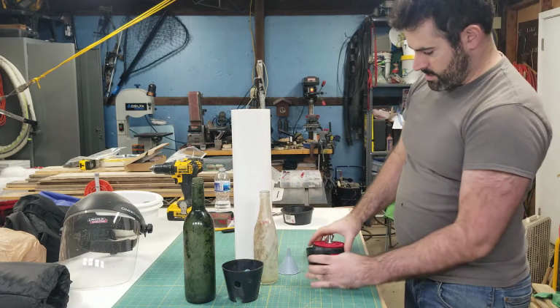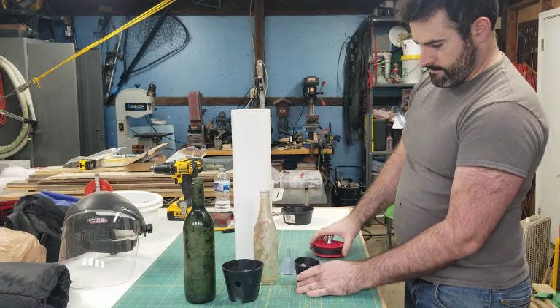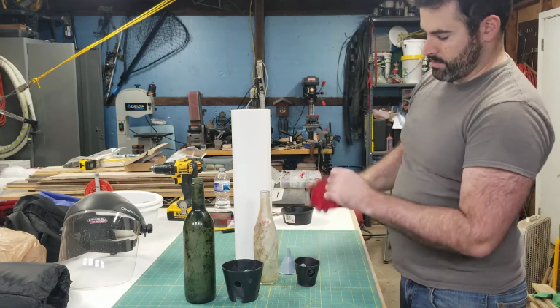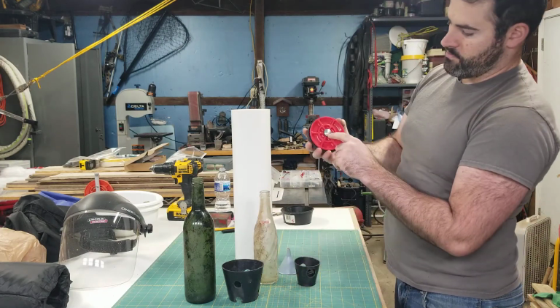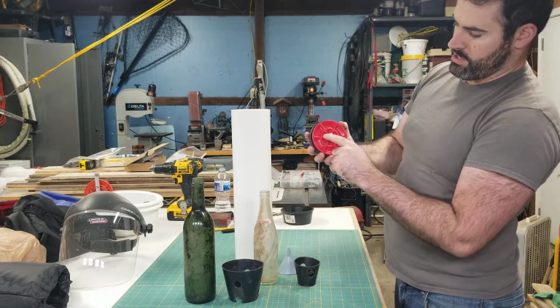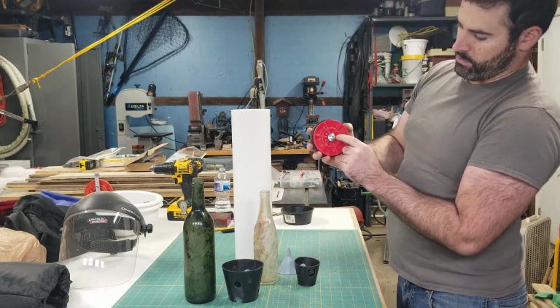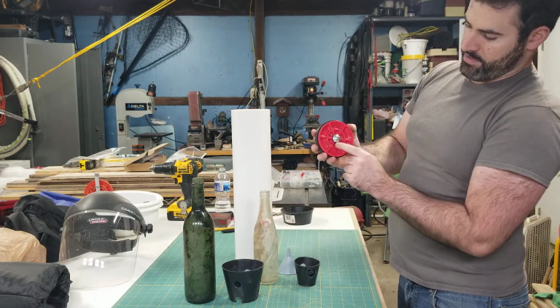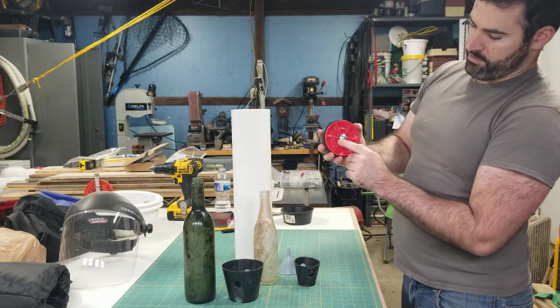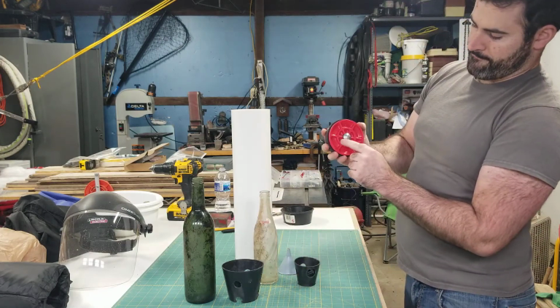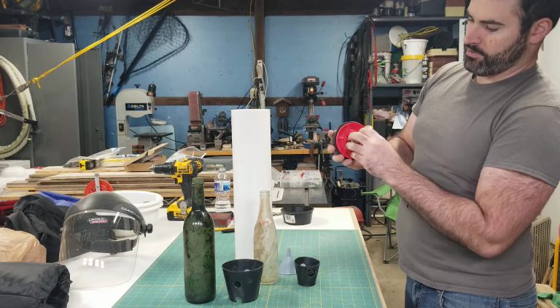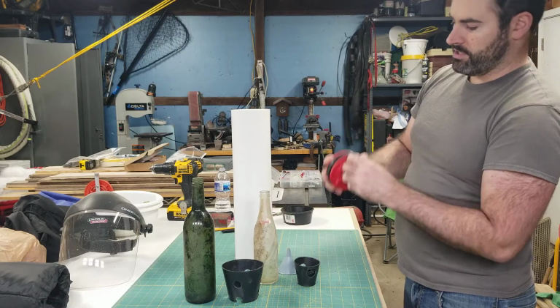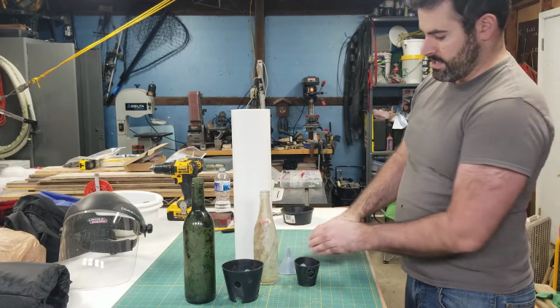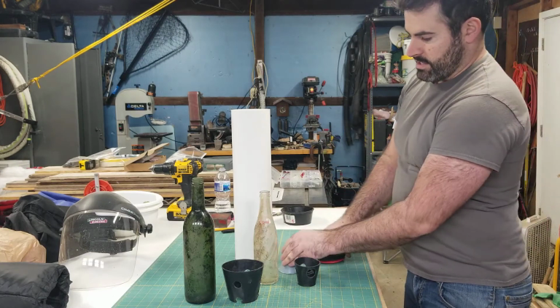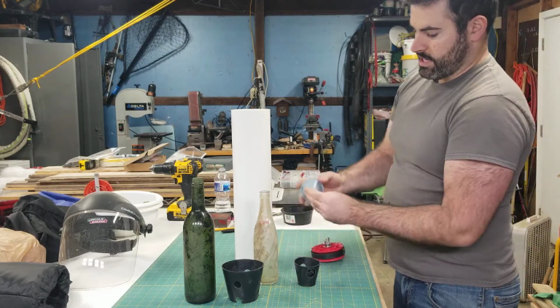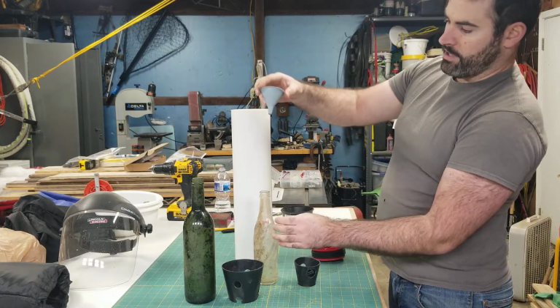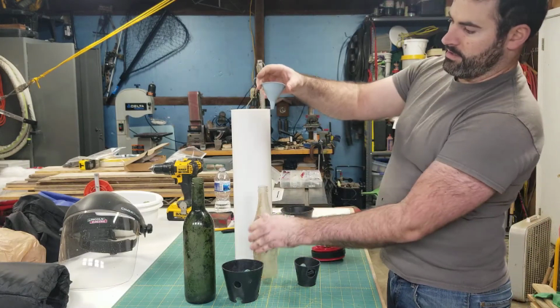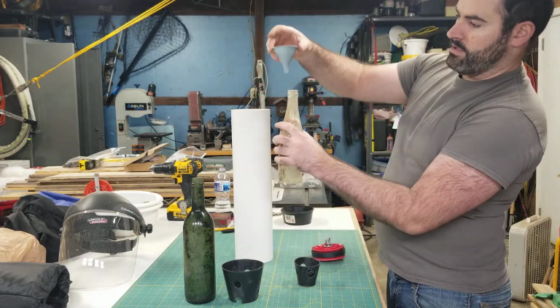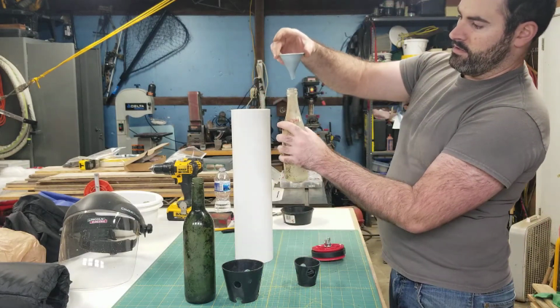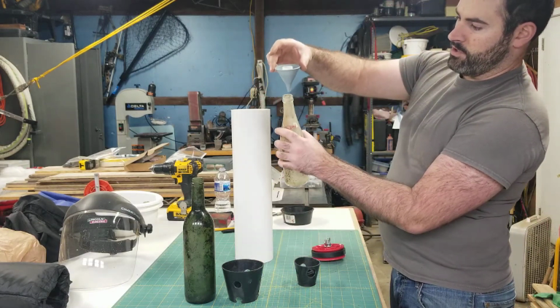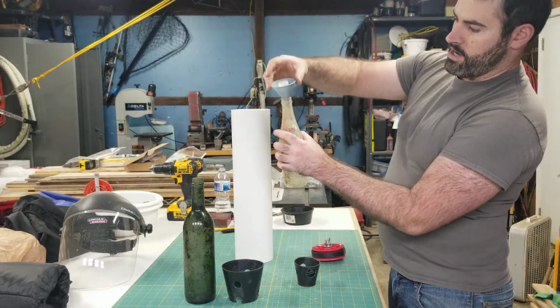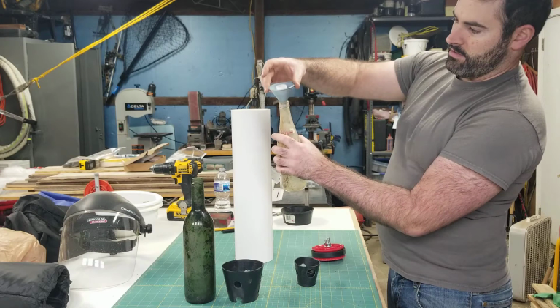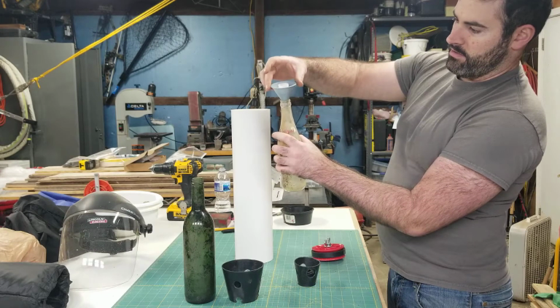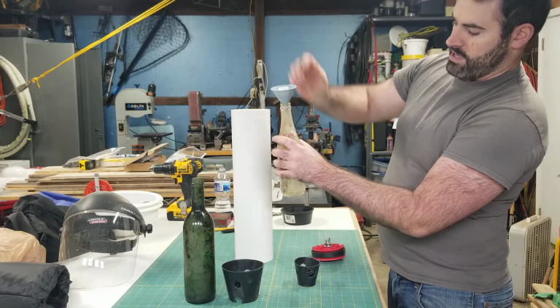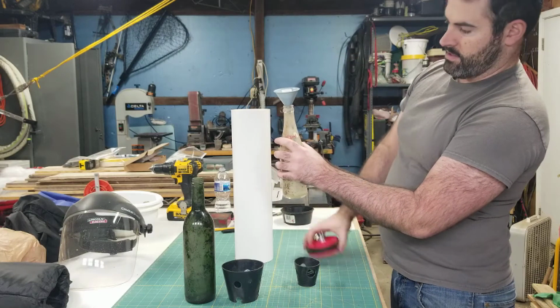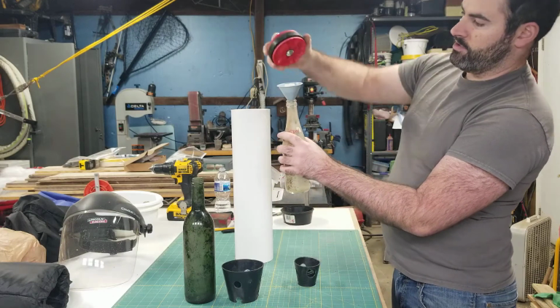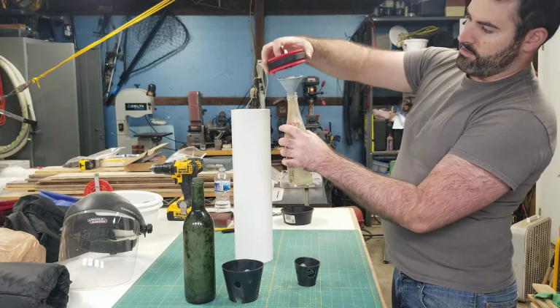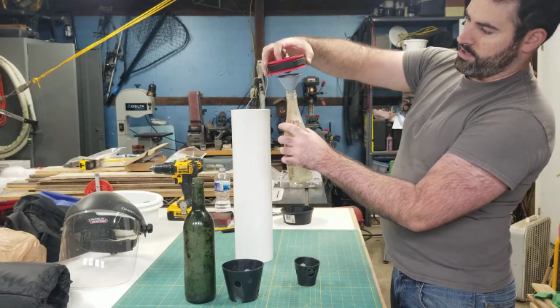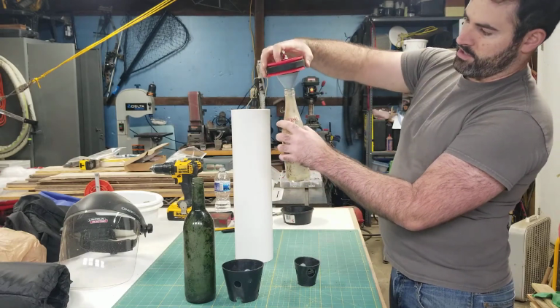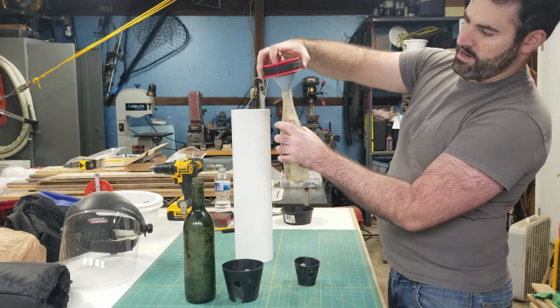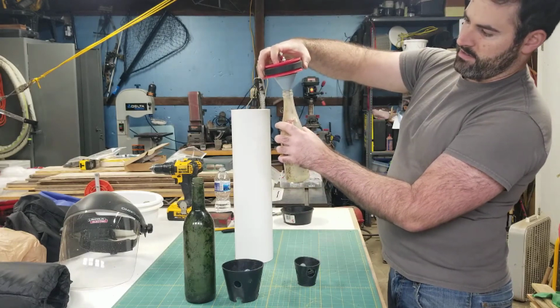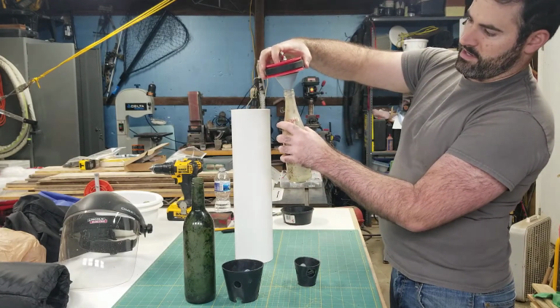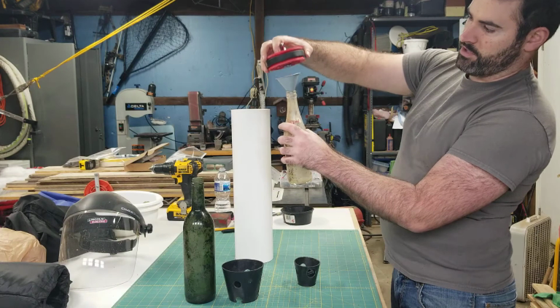The bottom of the cone holds around this a little bit so it keeps it centered, and then the top of the bottle goes right in here, and then your top plug goes on top of that and holds it centered.